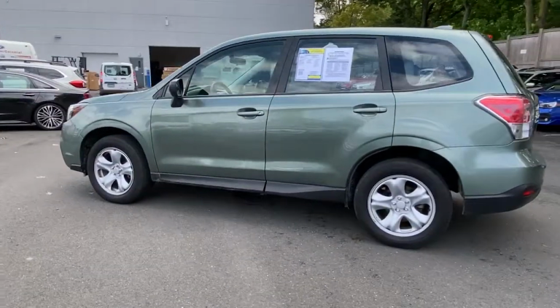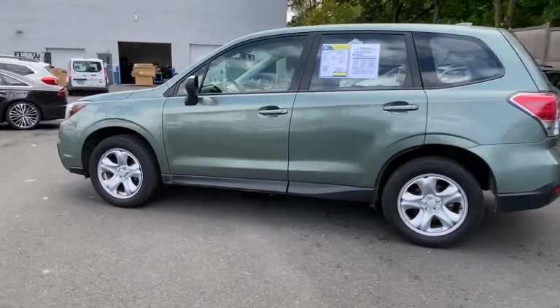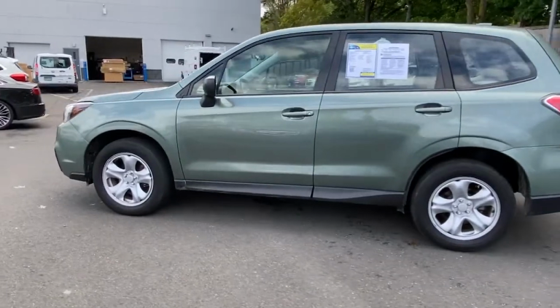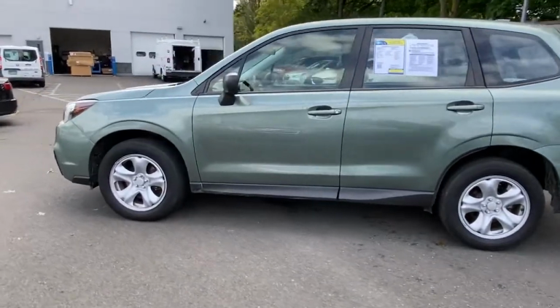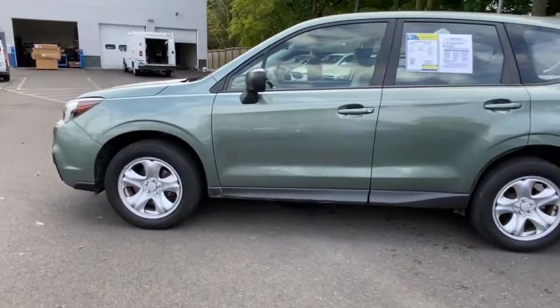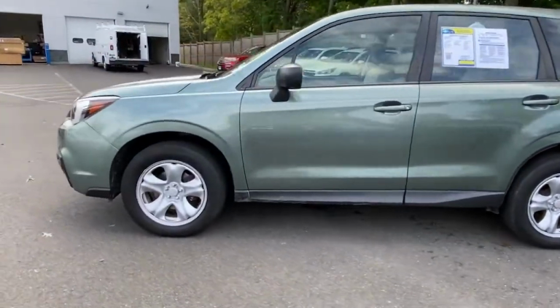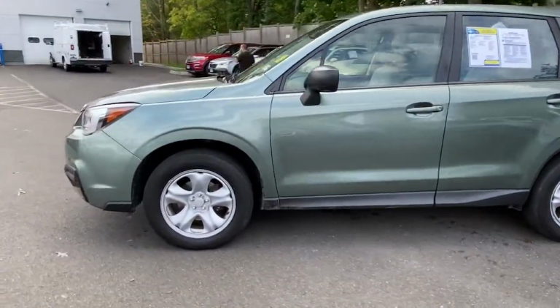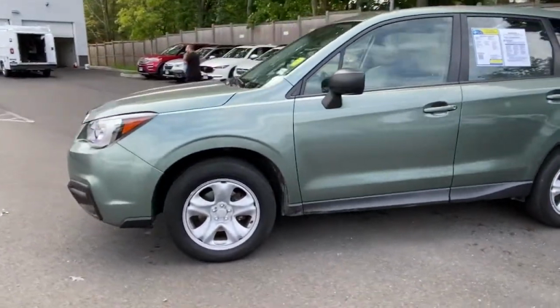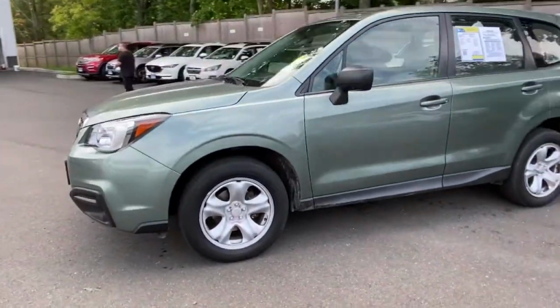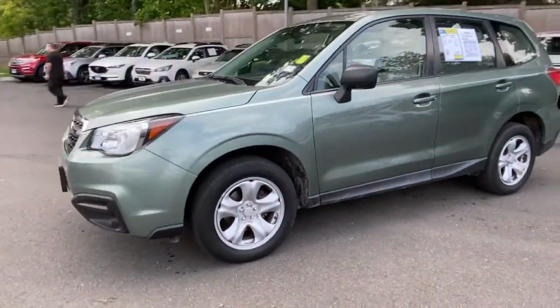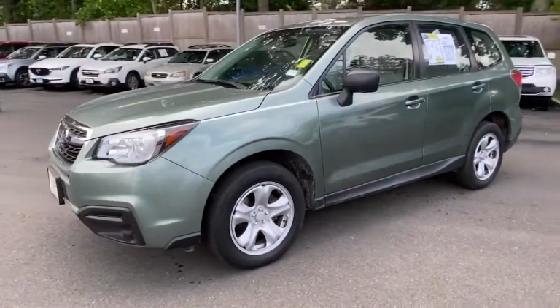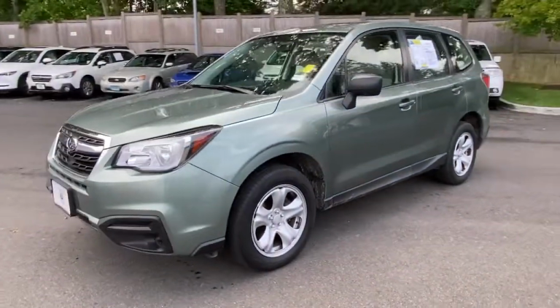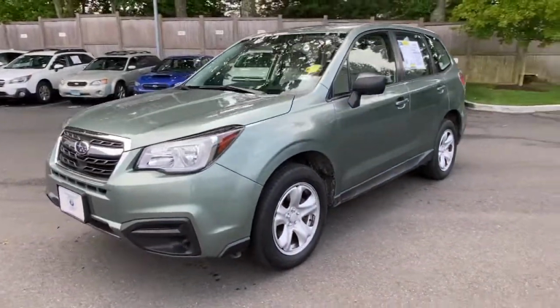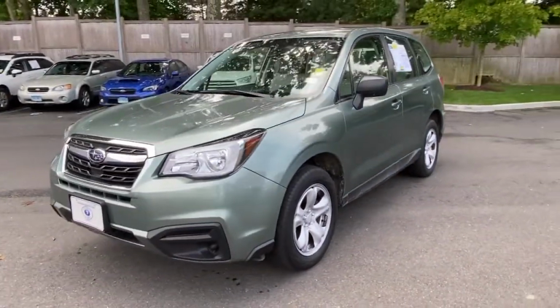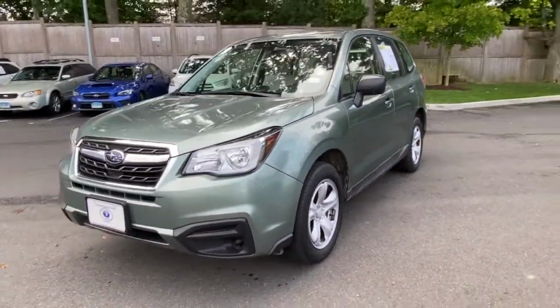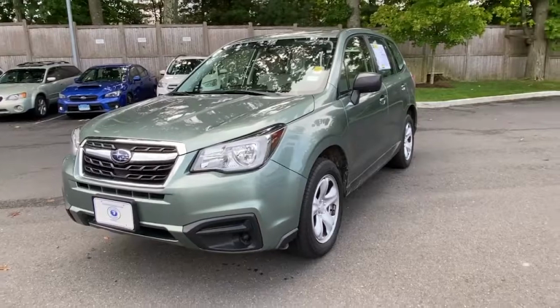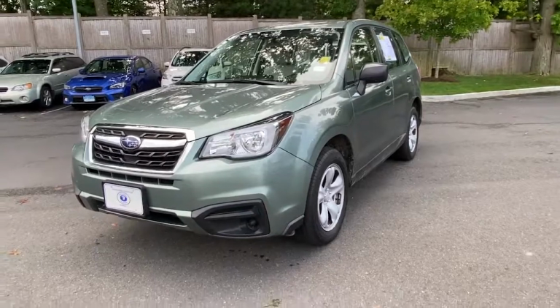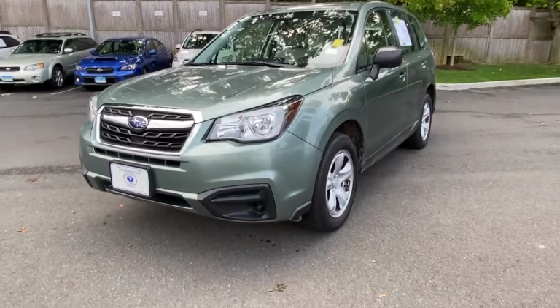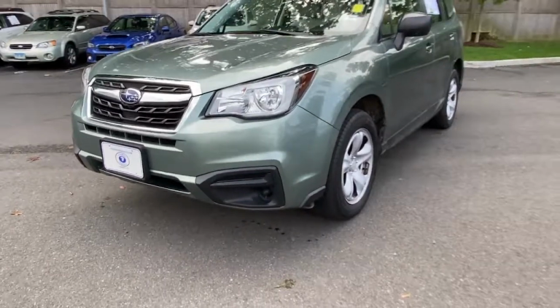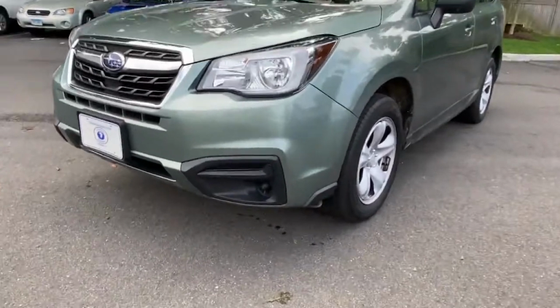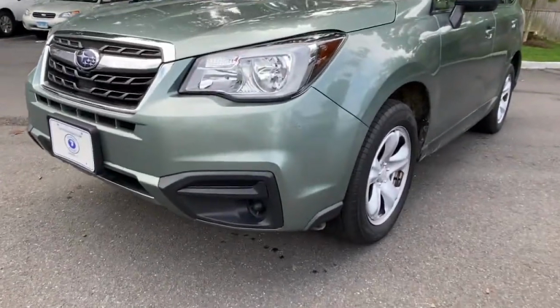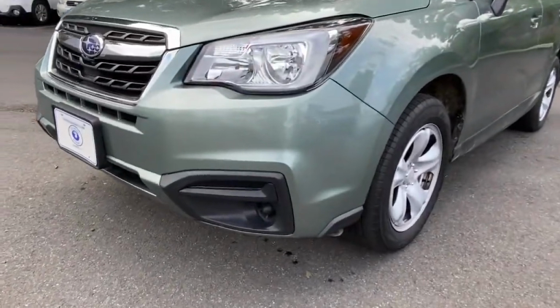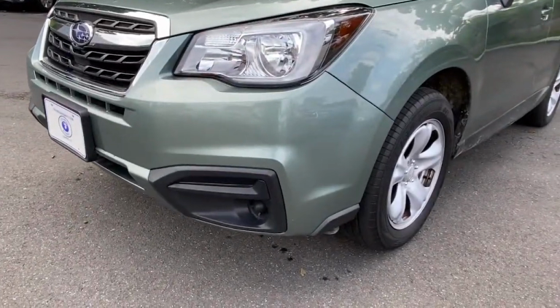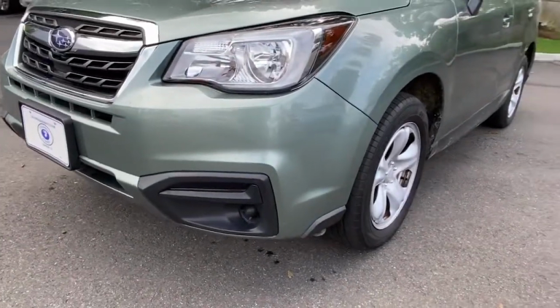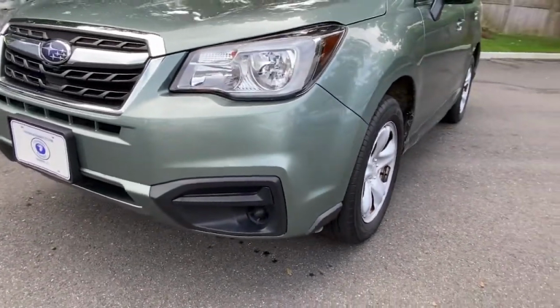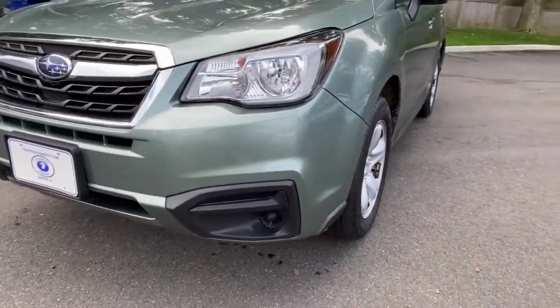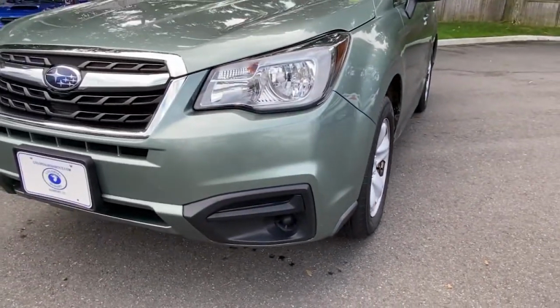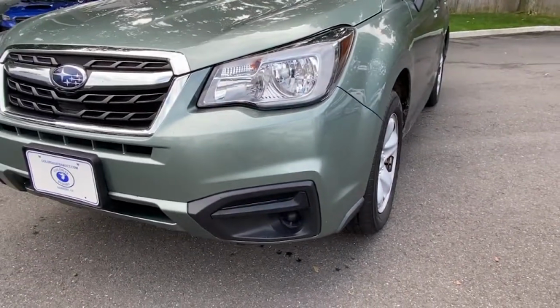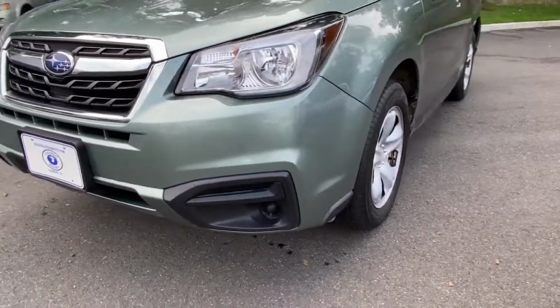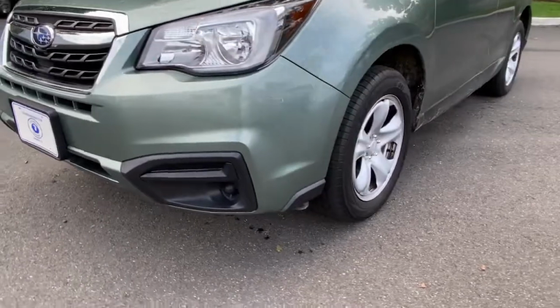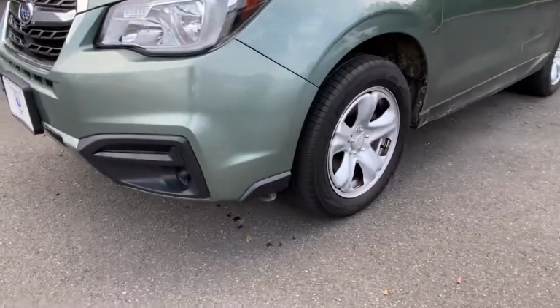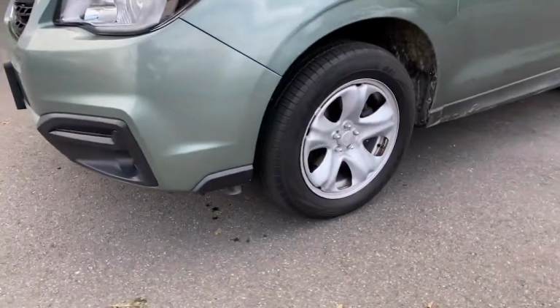These are just some of the great options this vehicle comes with: keyless entry, traction control, intermittent wipers, cruise control, power windows, CD player, and power steering.